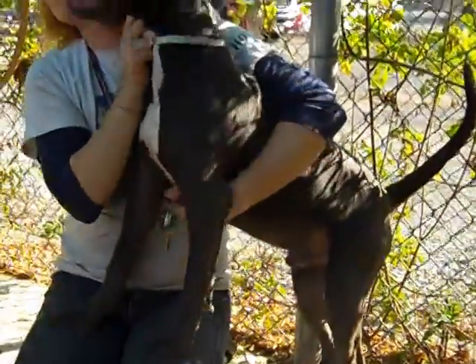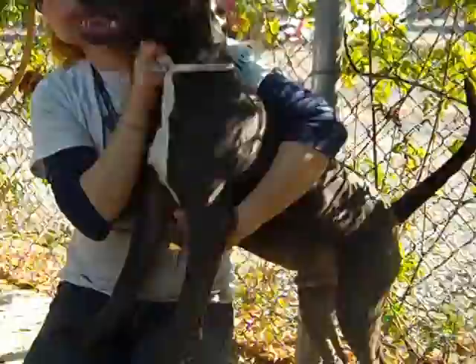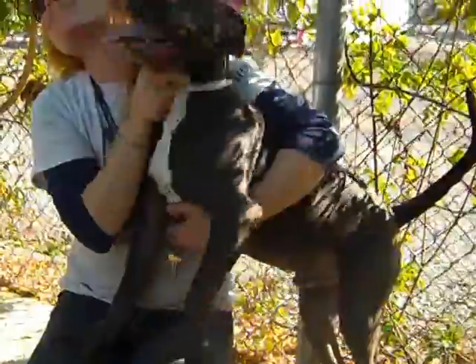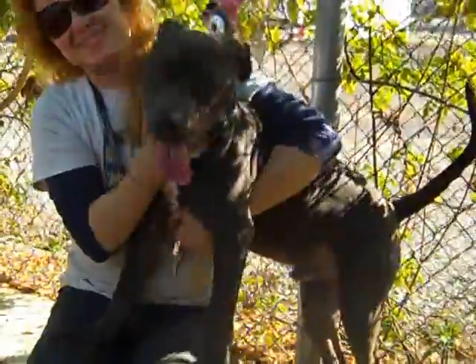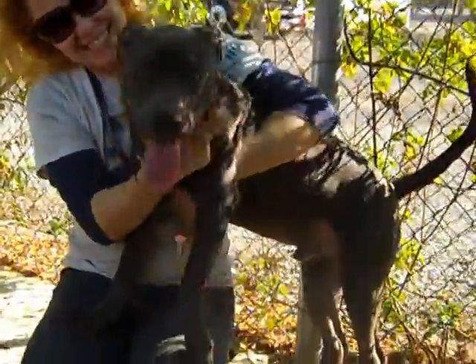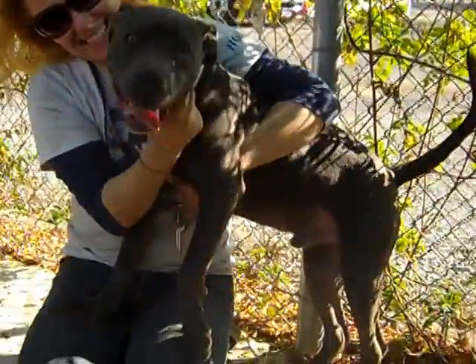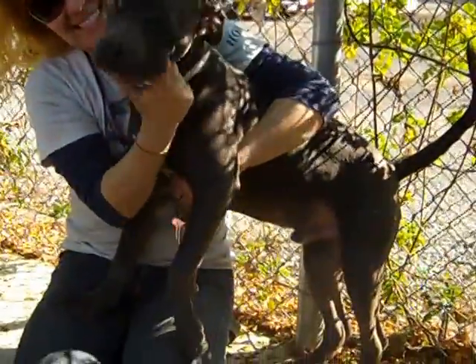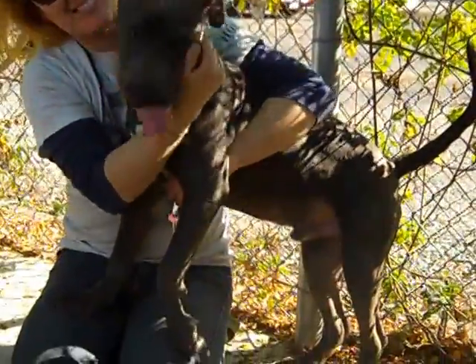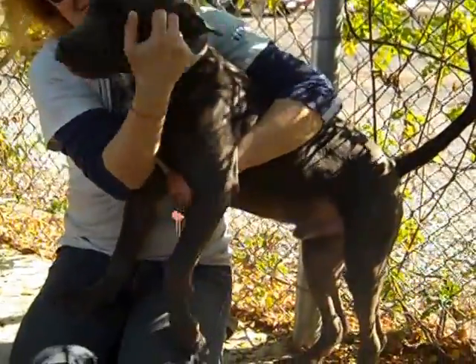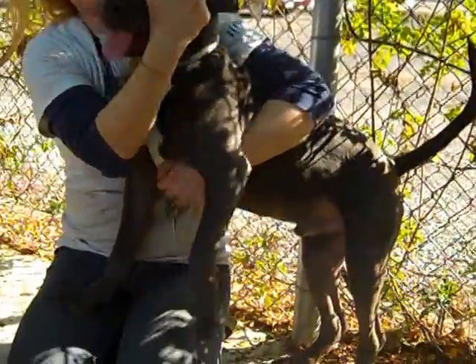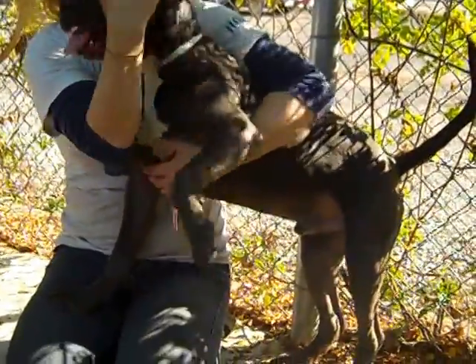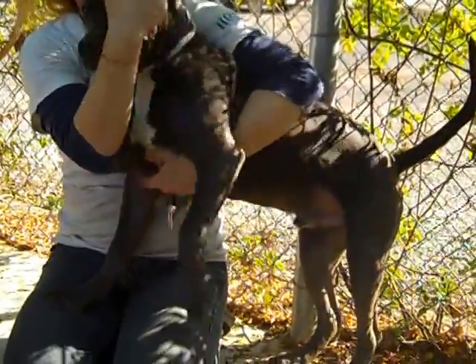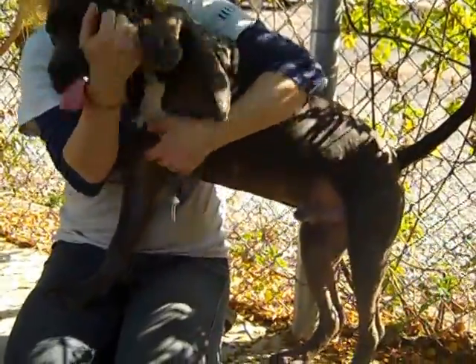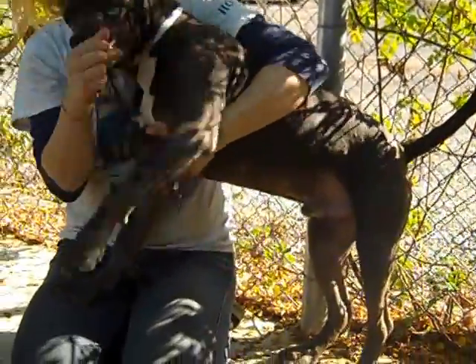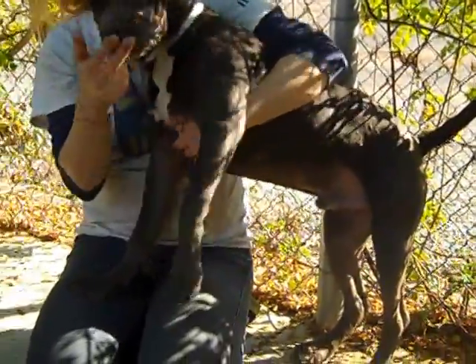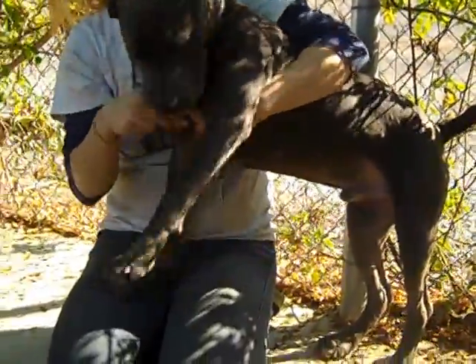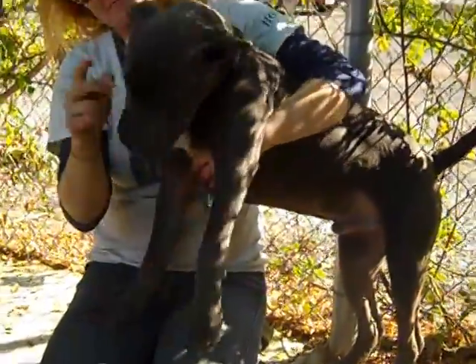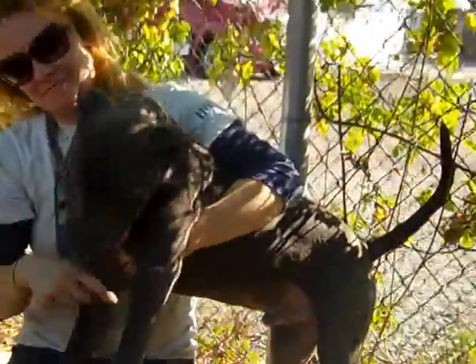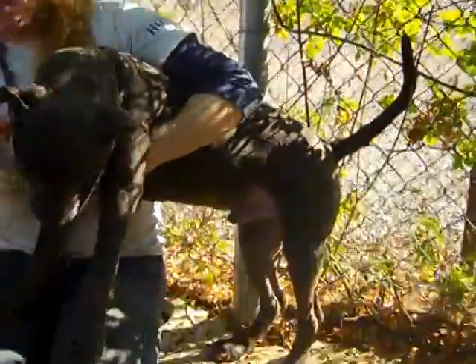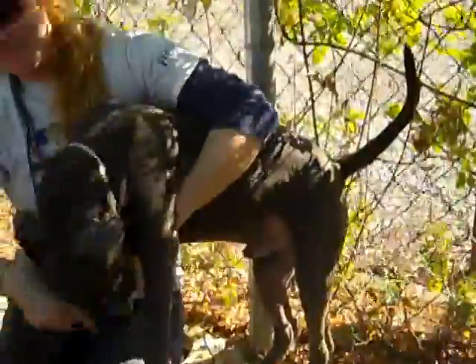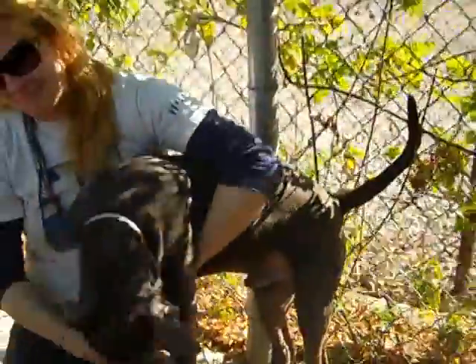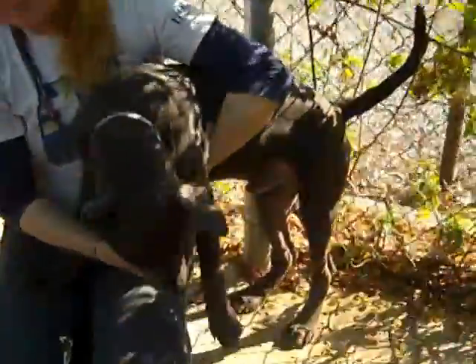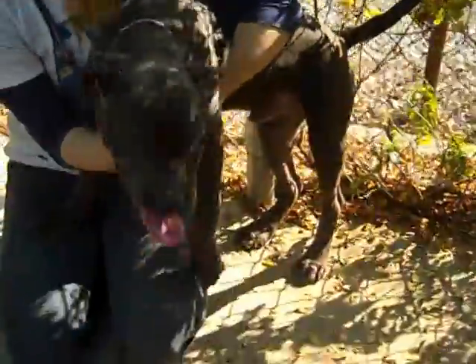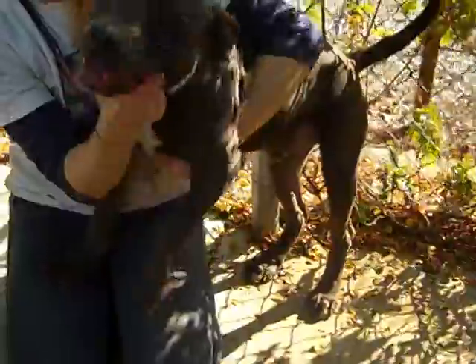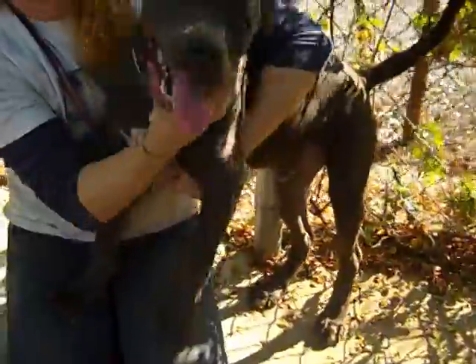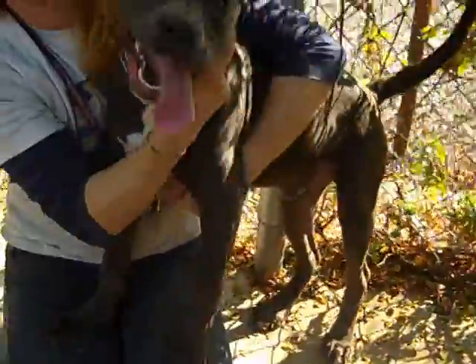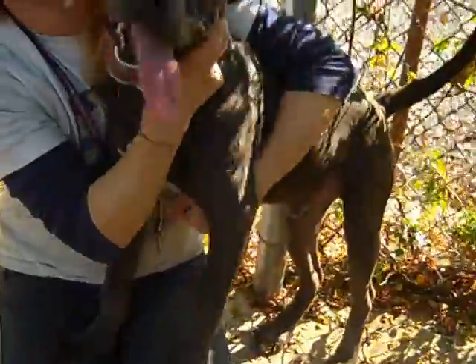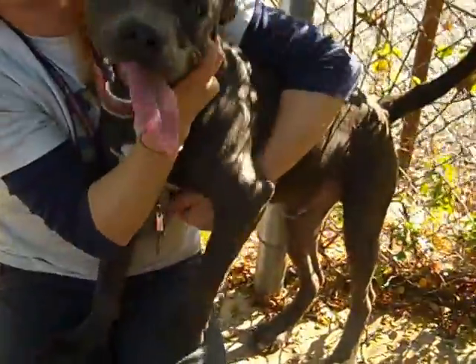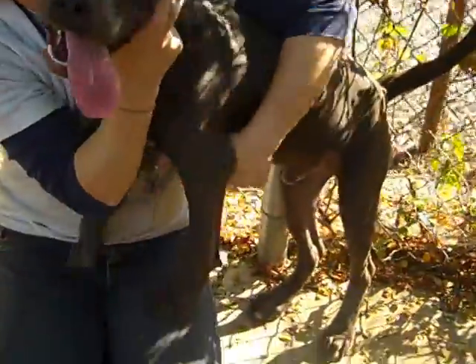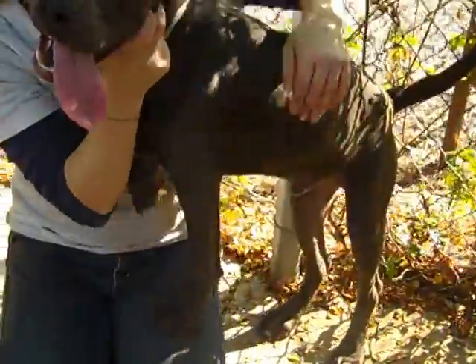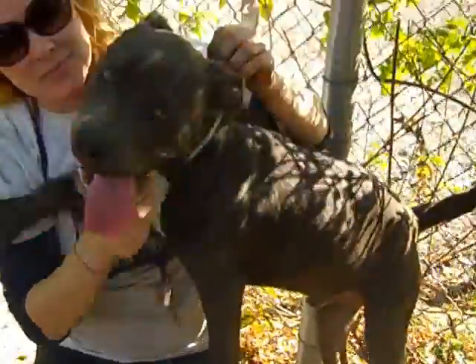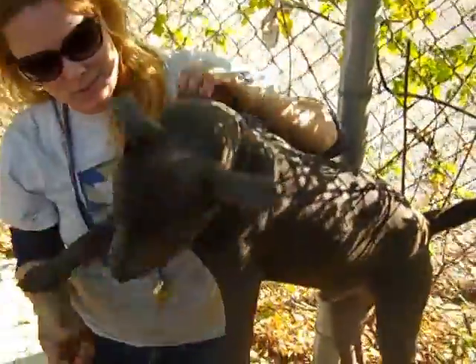He's quite the playful puppy. He's a gray and white mix and he knows a couple of commands.